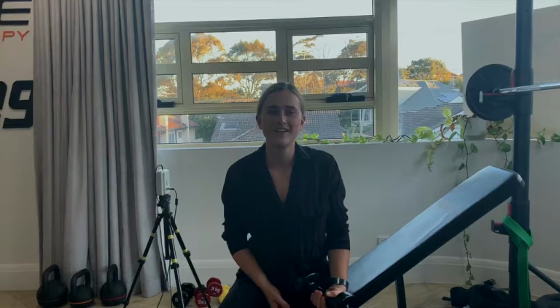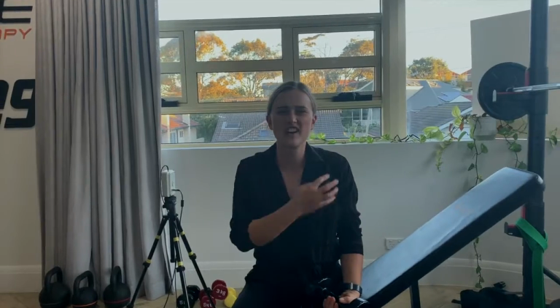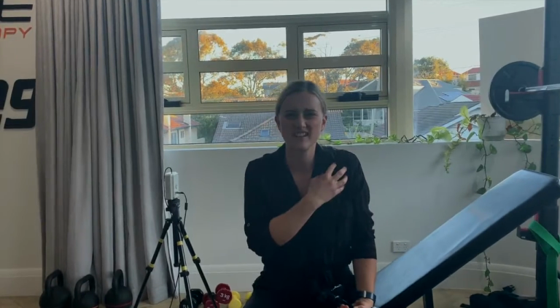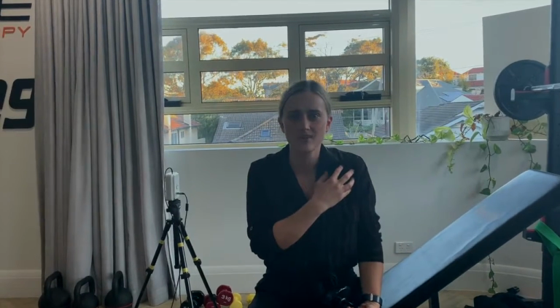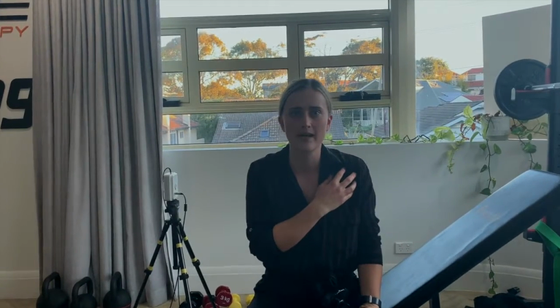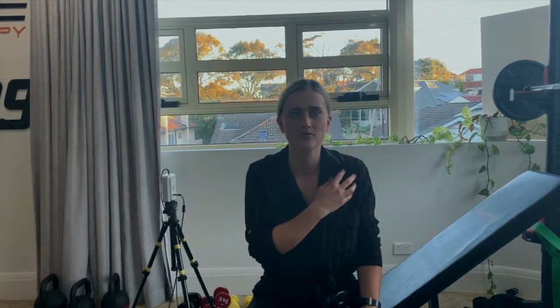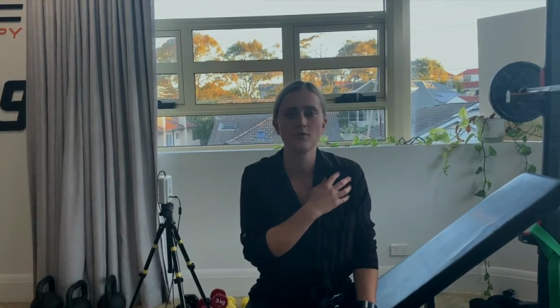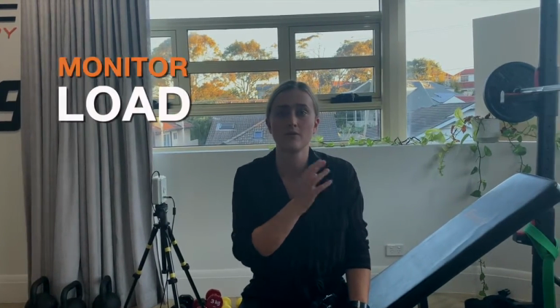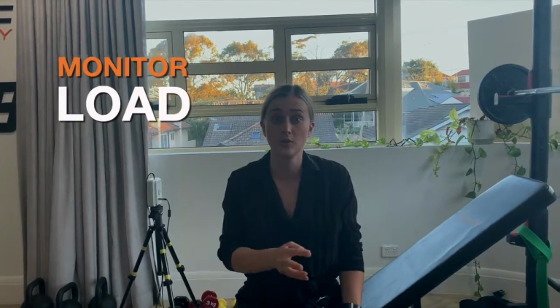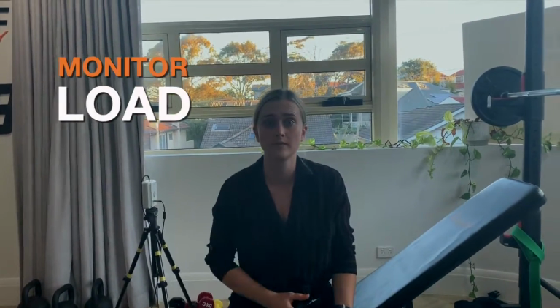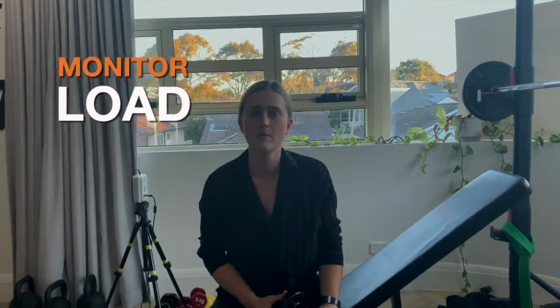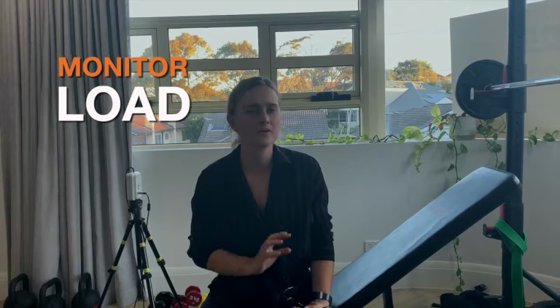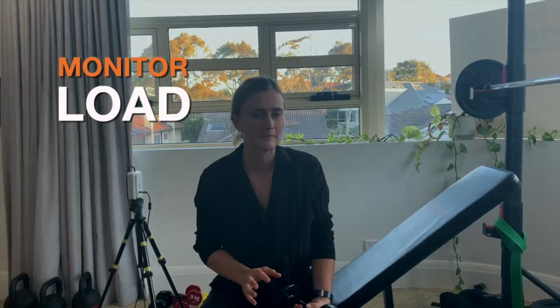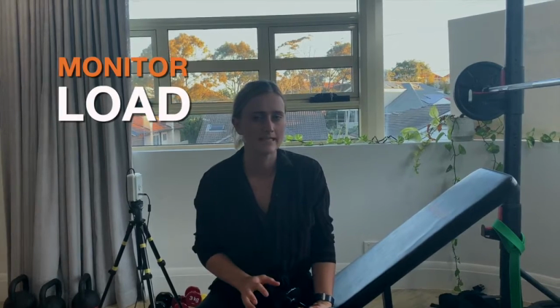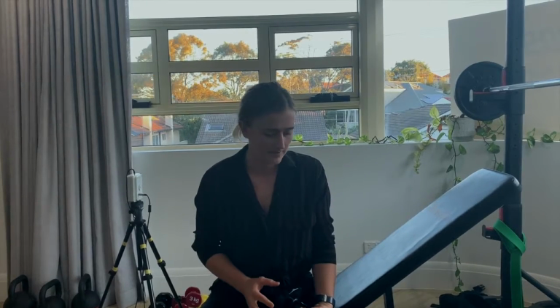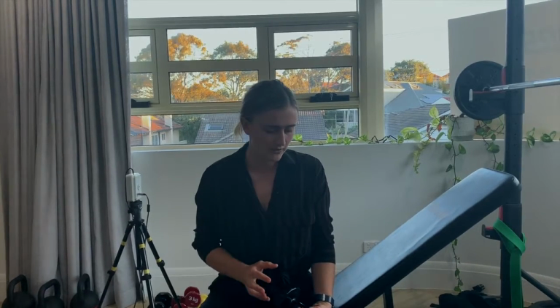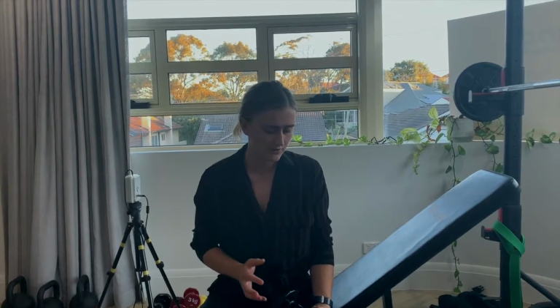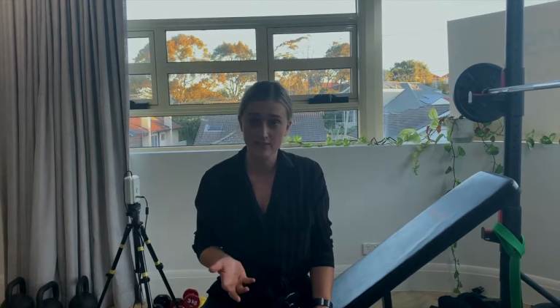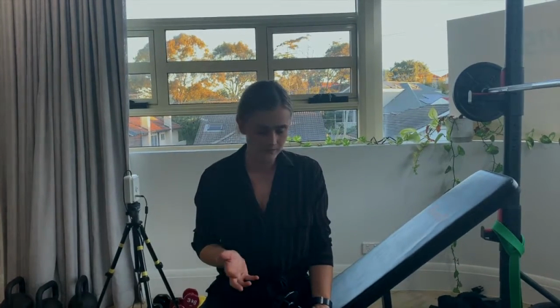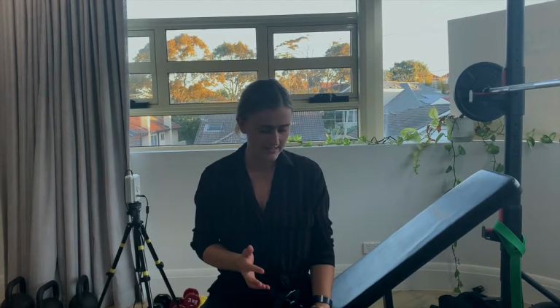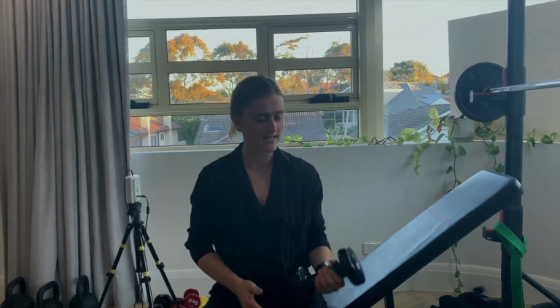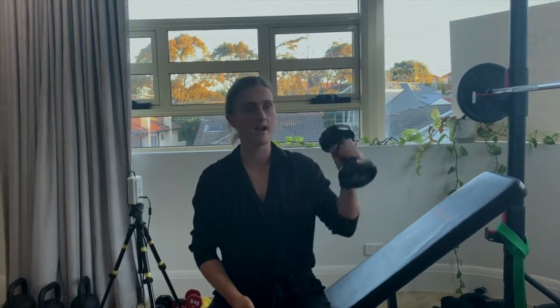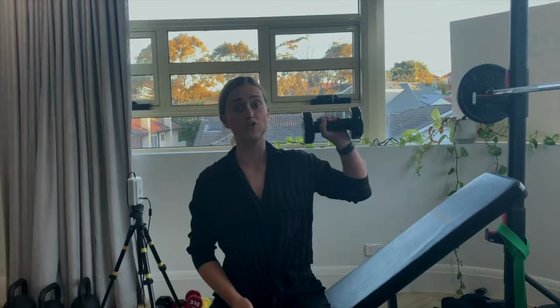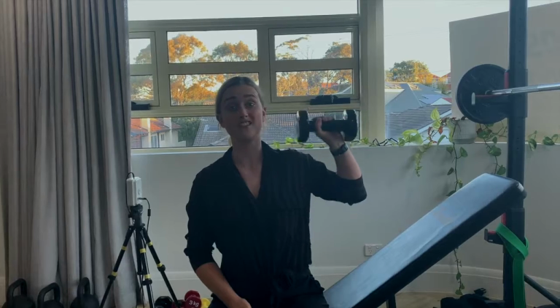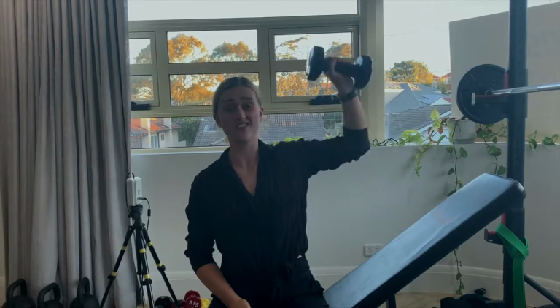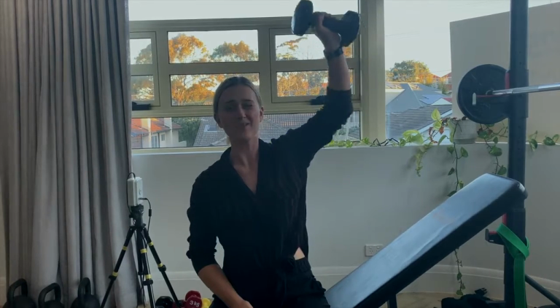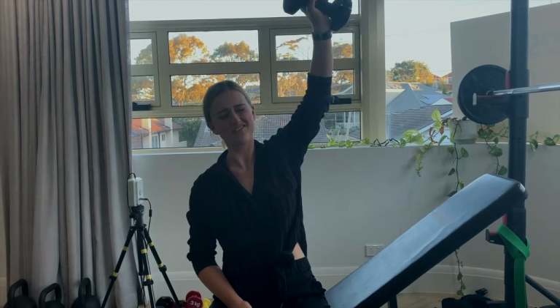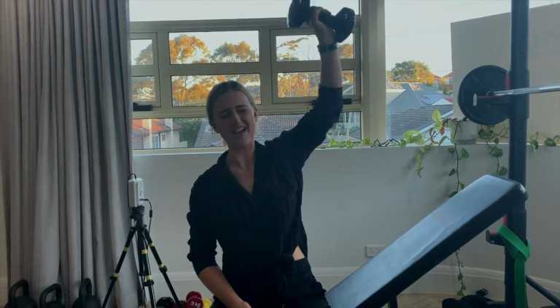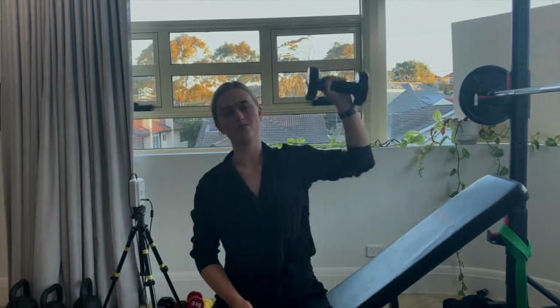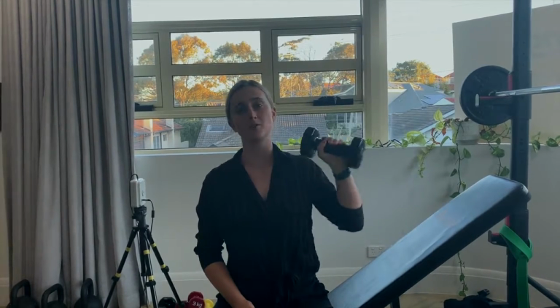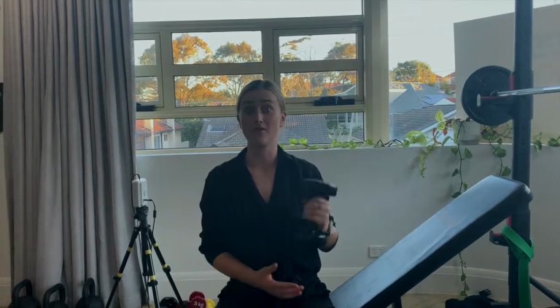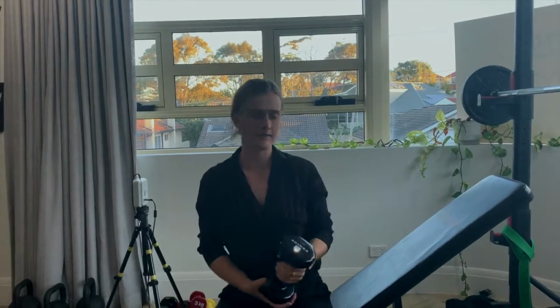So when you do have this kind of niggly shoulder pain, it's really important that we monitor your load a little bit, but we don't want you to stop completely. Something that I really like to do, for example, is instead of taking you through this range where you feel that niggle, what we want to do is modify it a little bit.